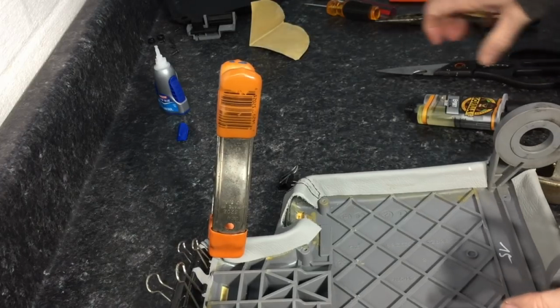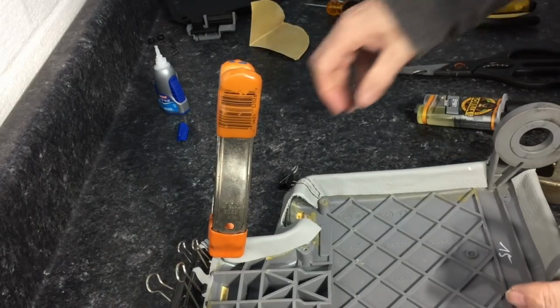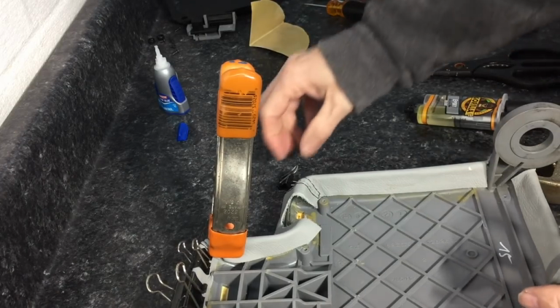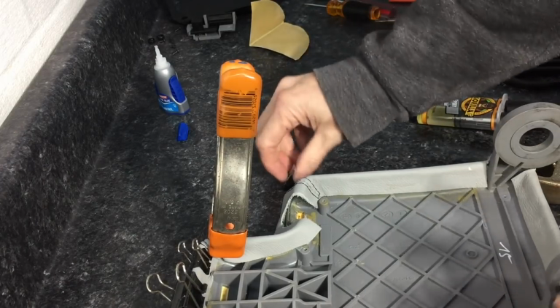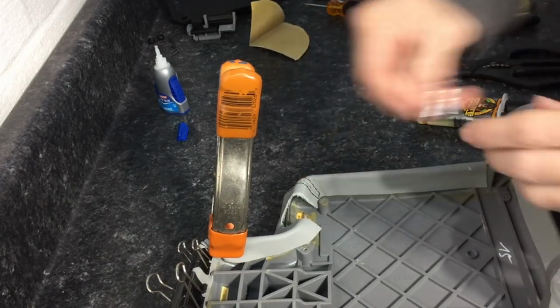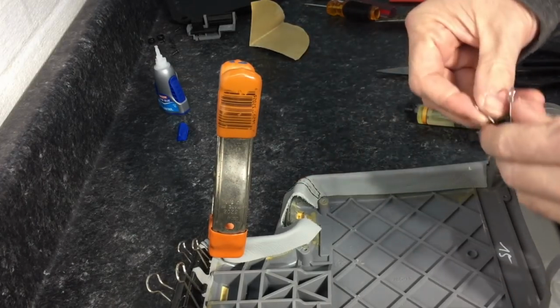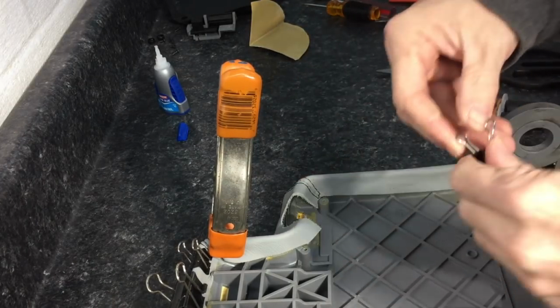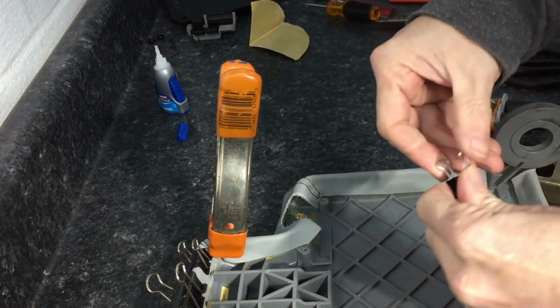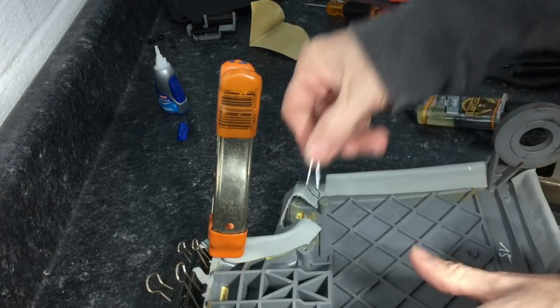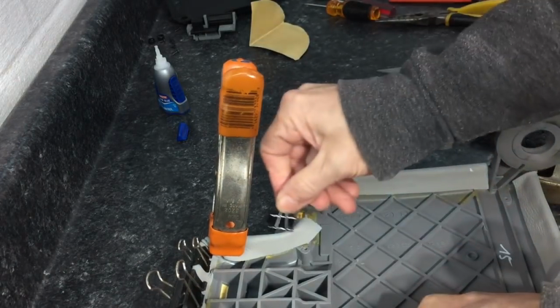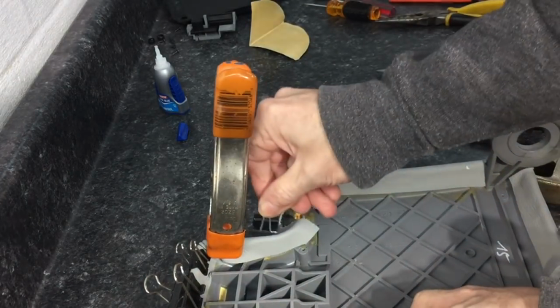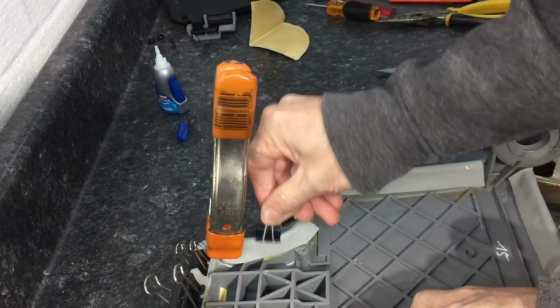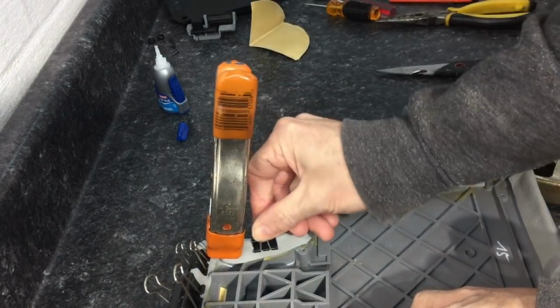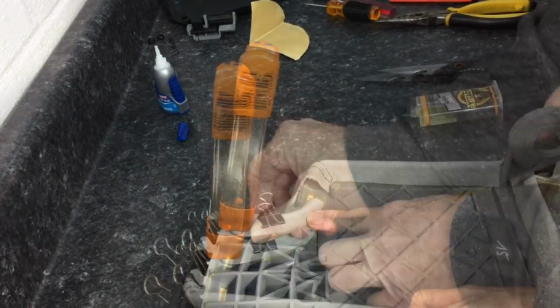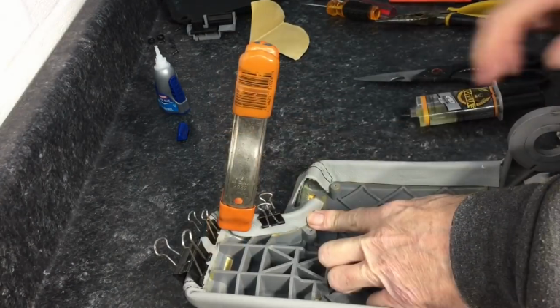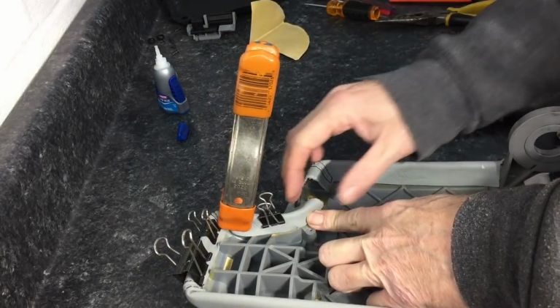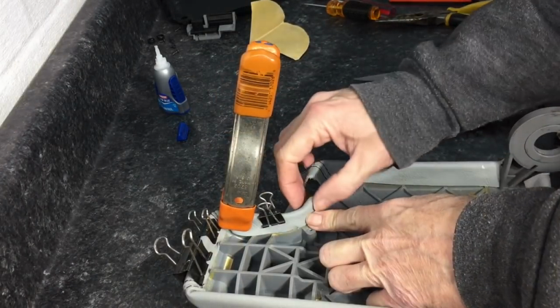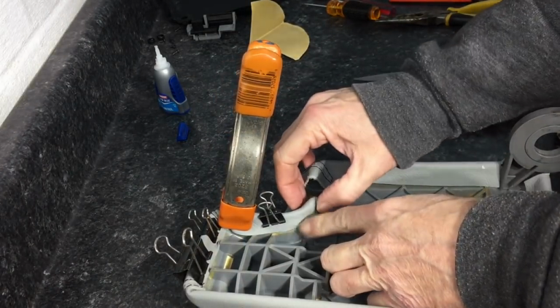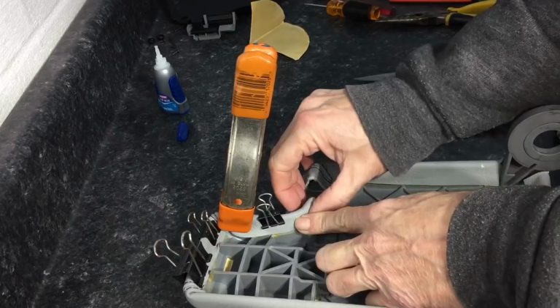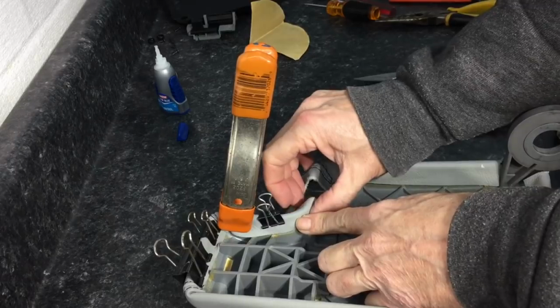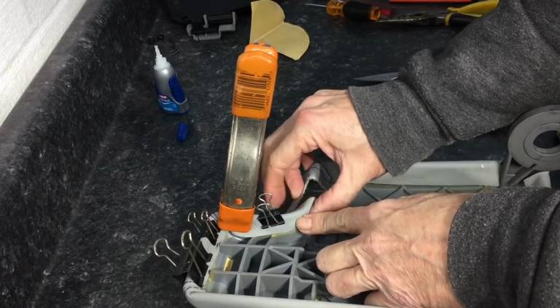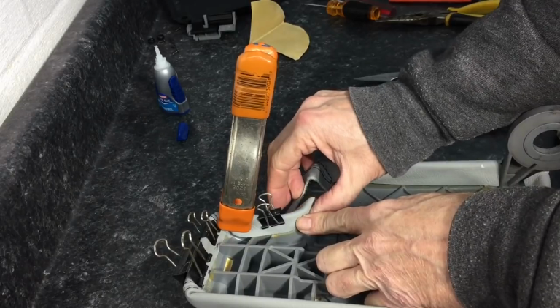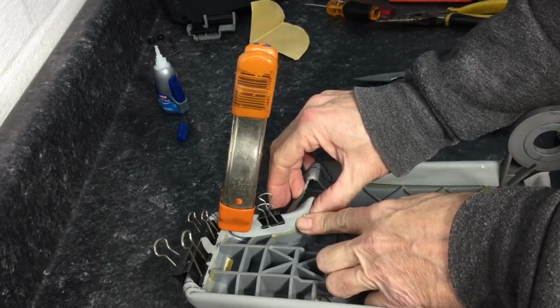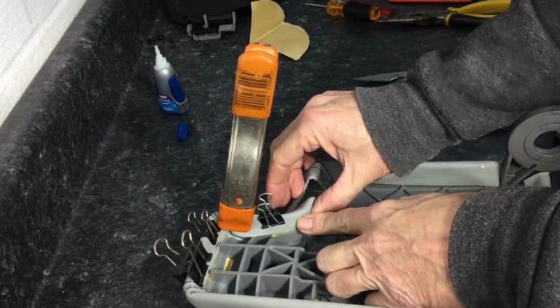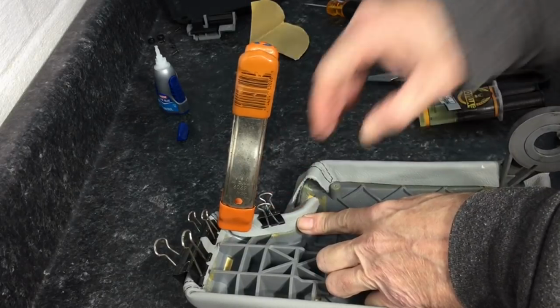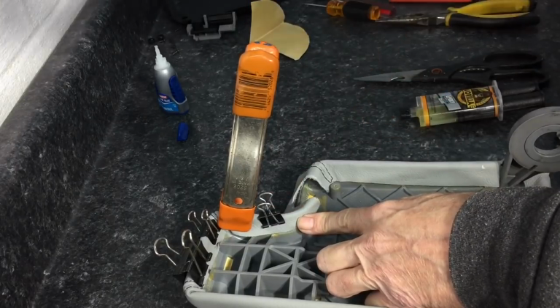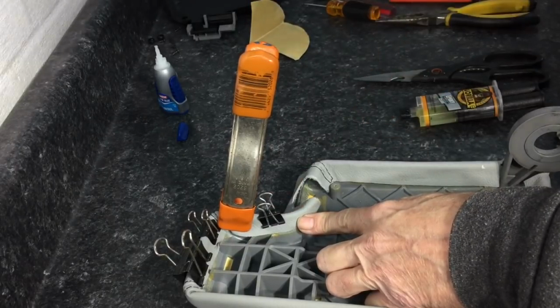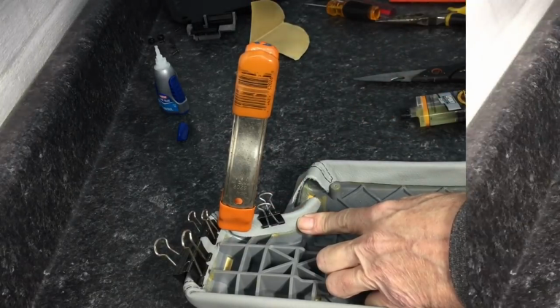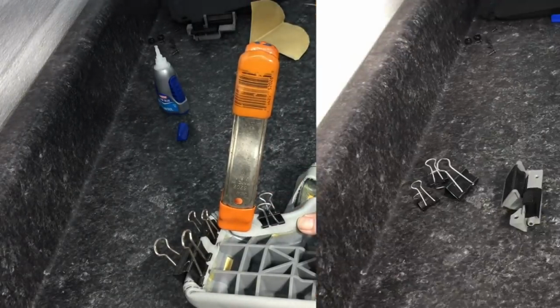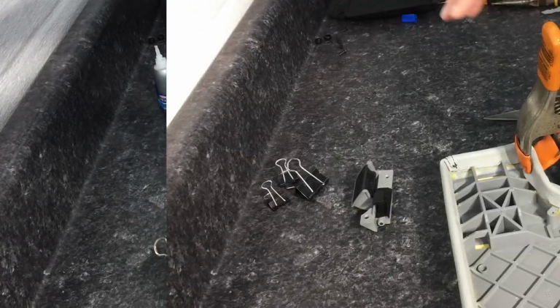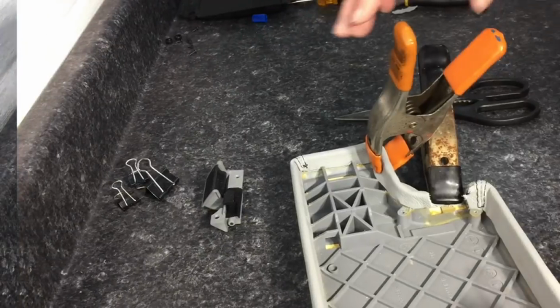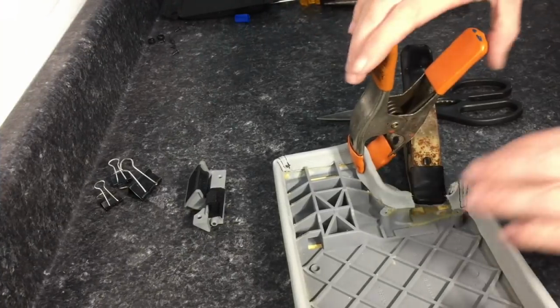There will come some areas that just will not cooperate when trying to use the clamps. Just hold it in place with your fingers — you only need to be there for a minute or two.